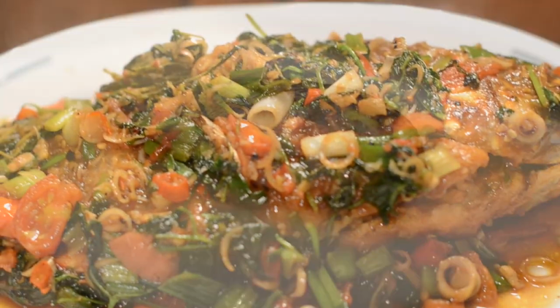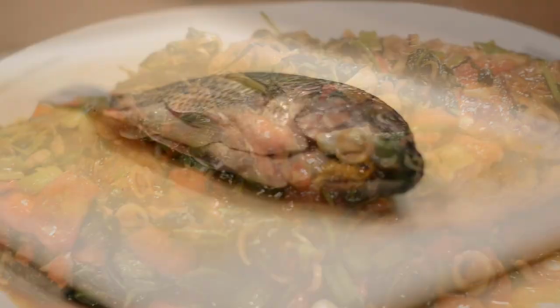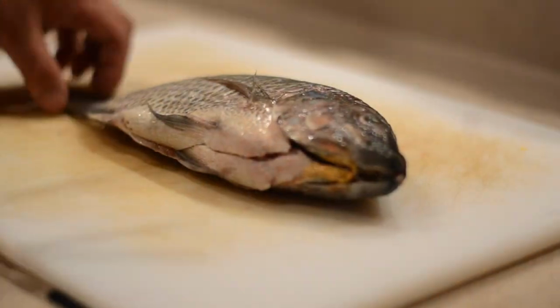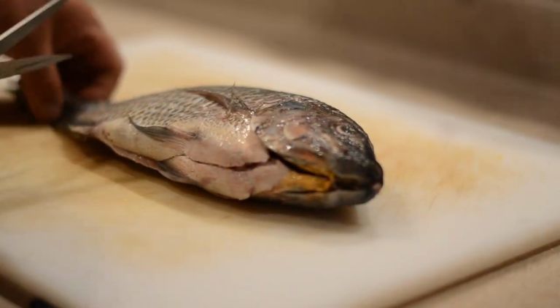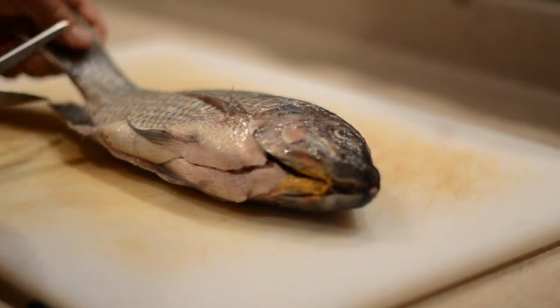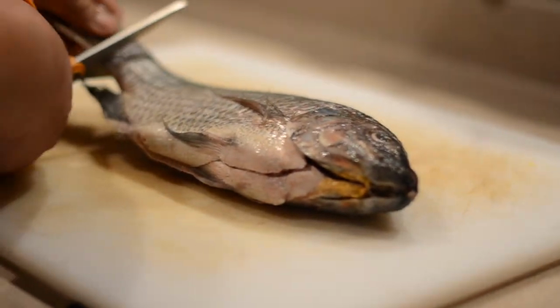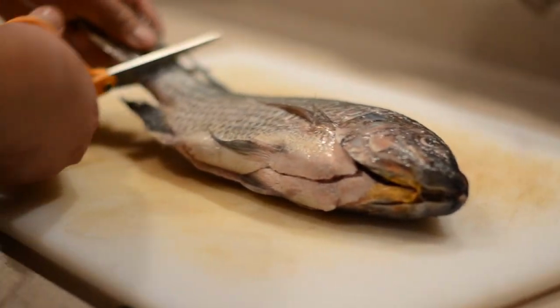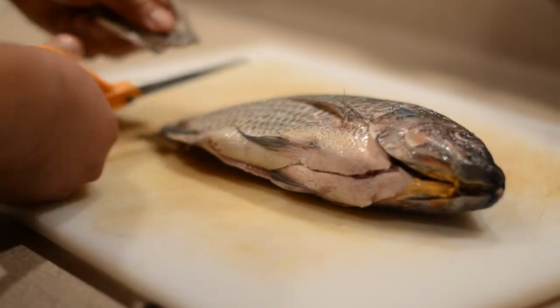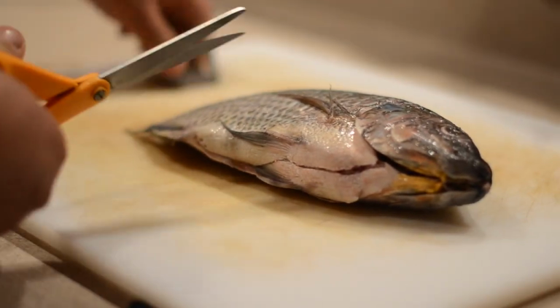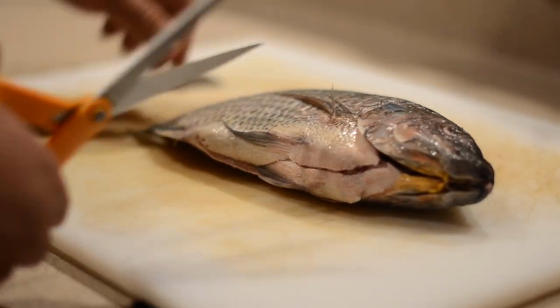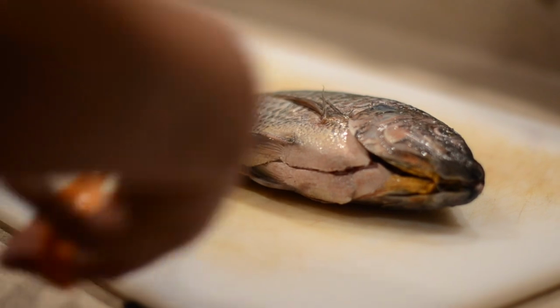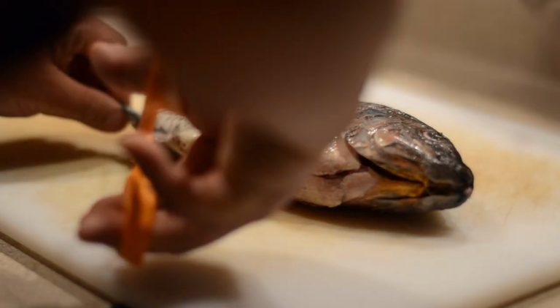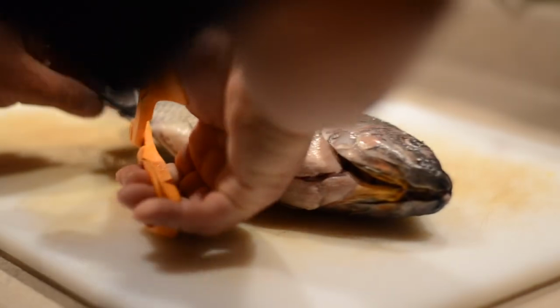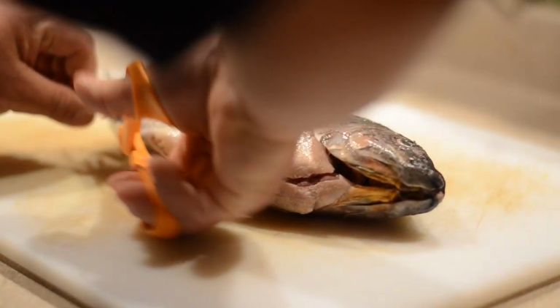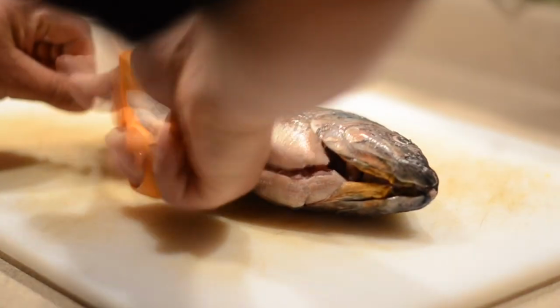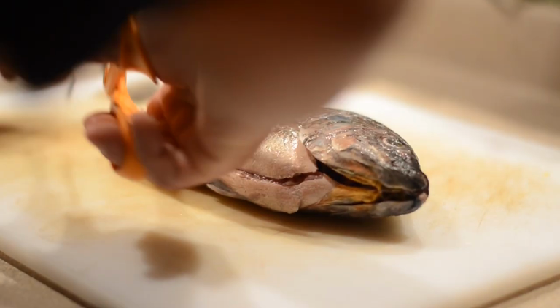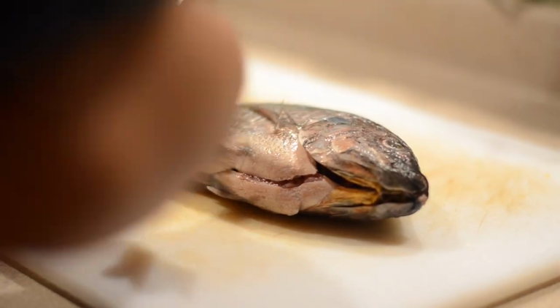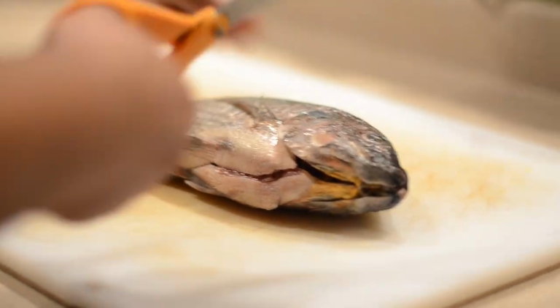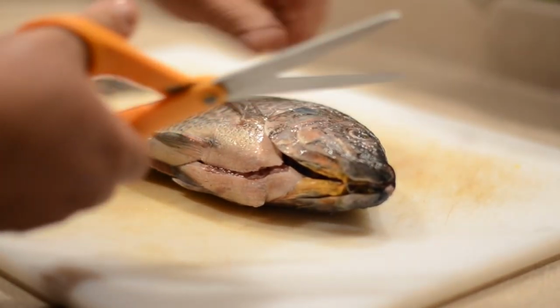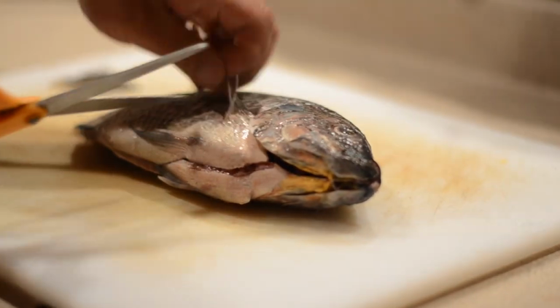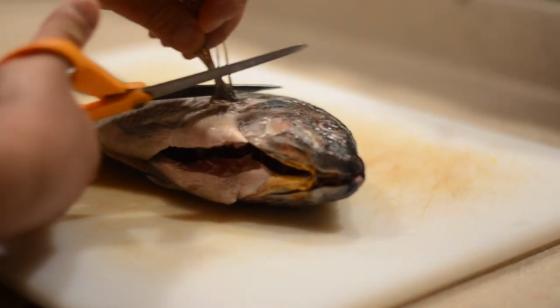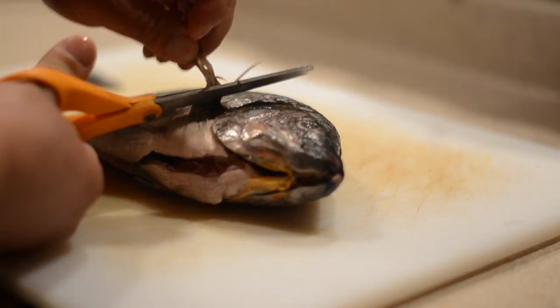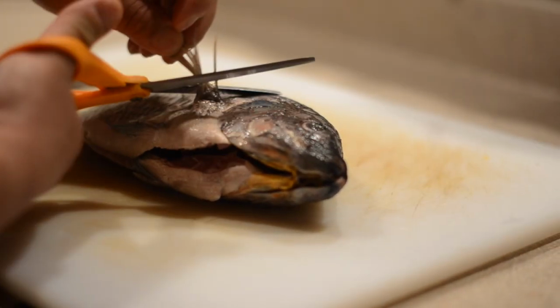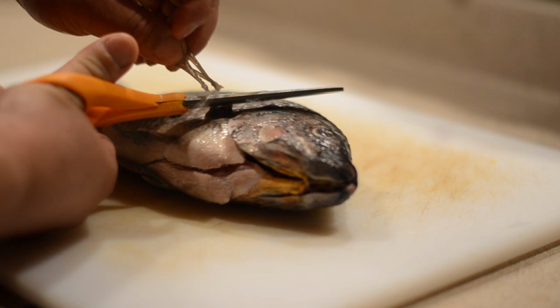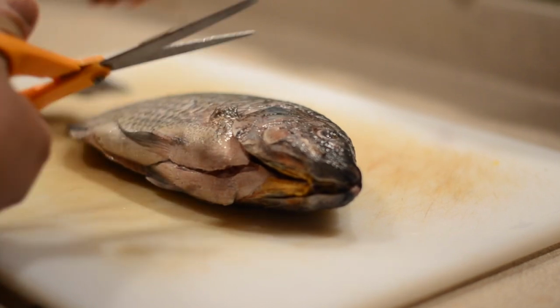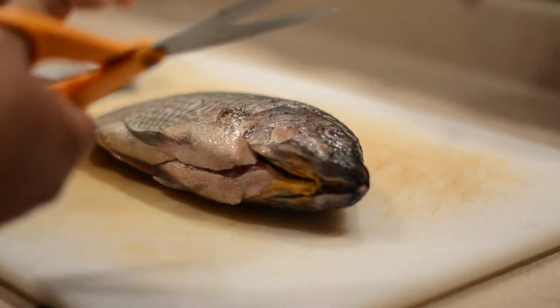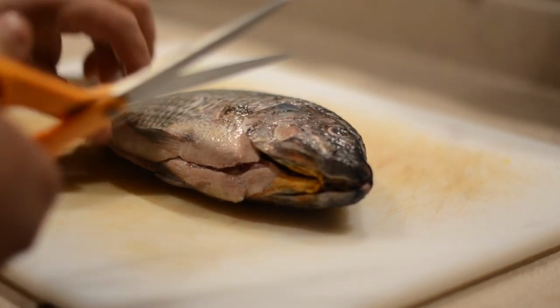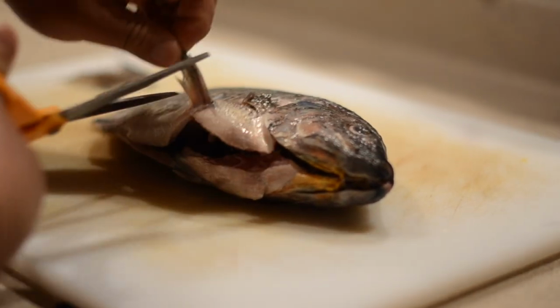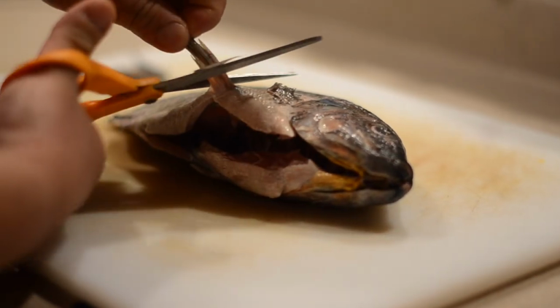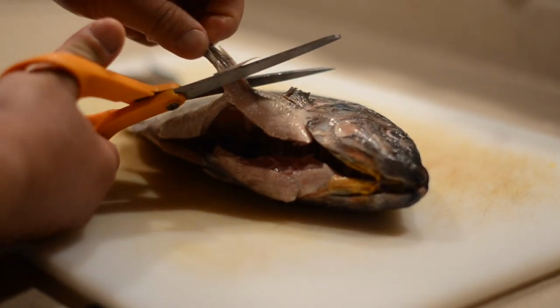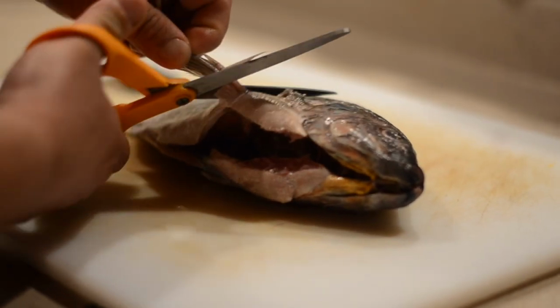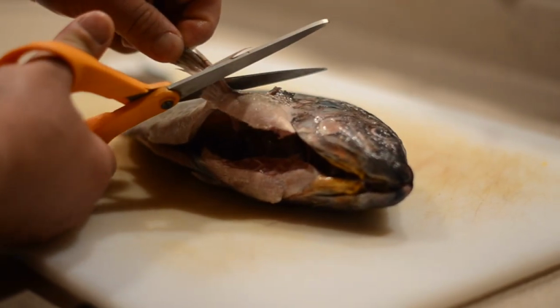First, you want to make sure that the tilapia is clean and remove all the scales if you haven't done so already. Take a pair of sharp scissors and remove any of the fins around the tilapia.